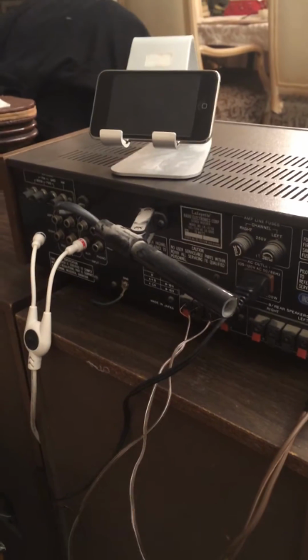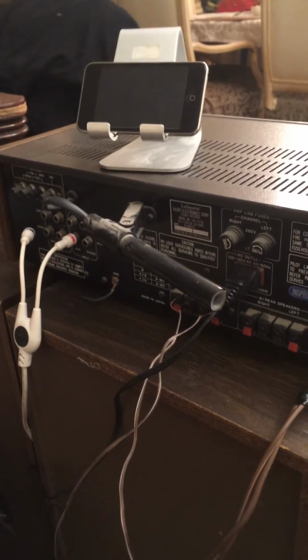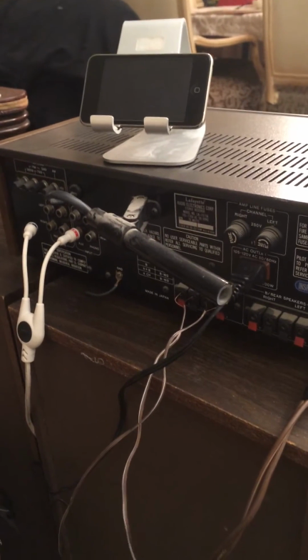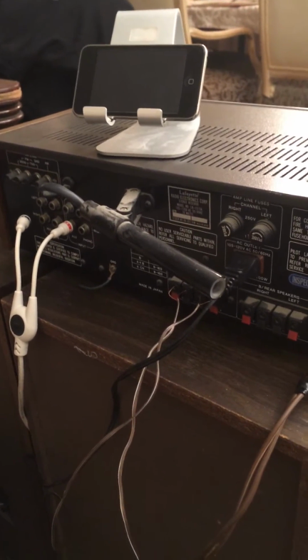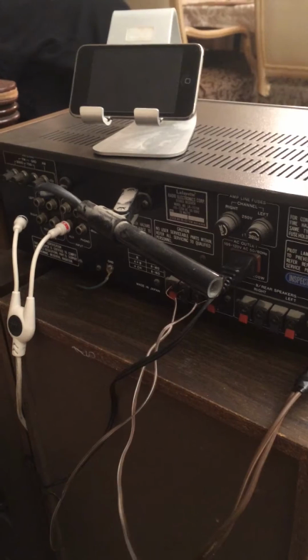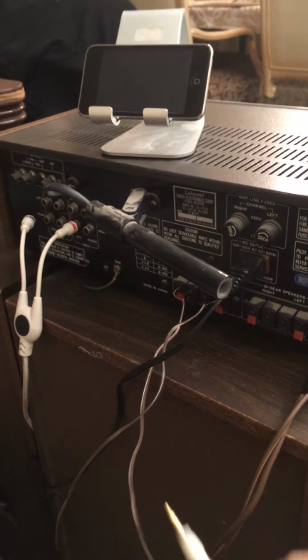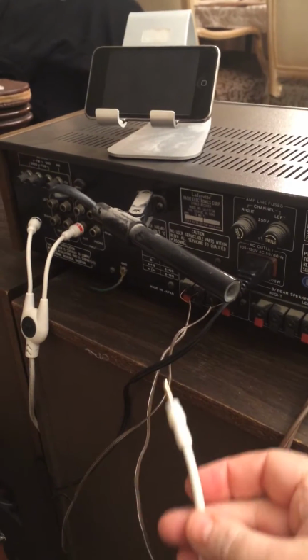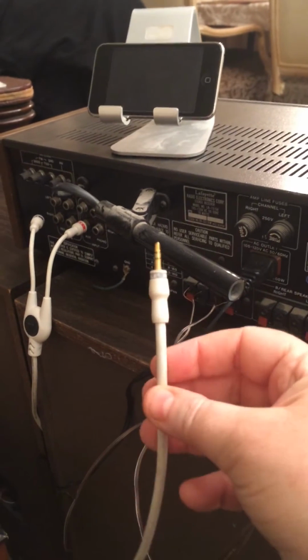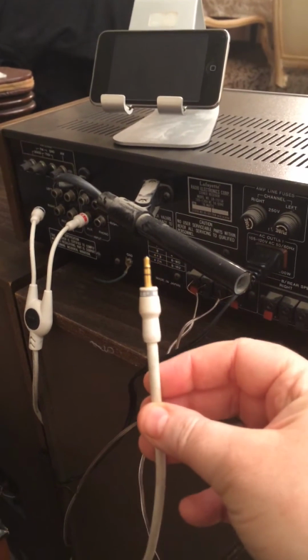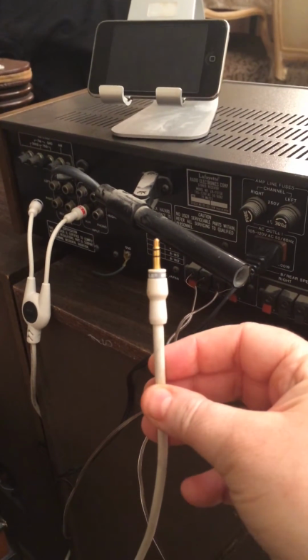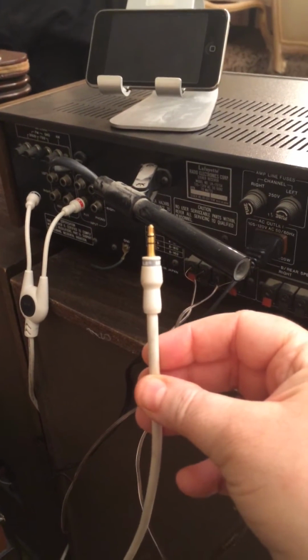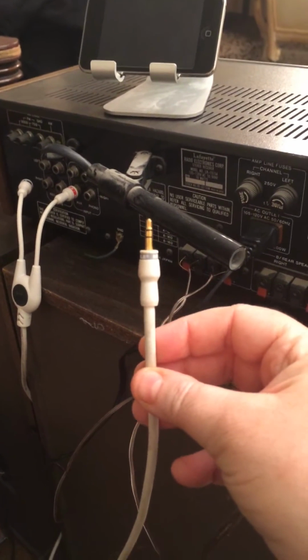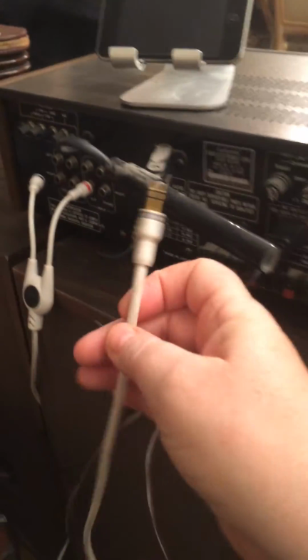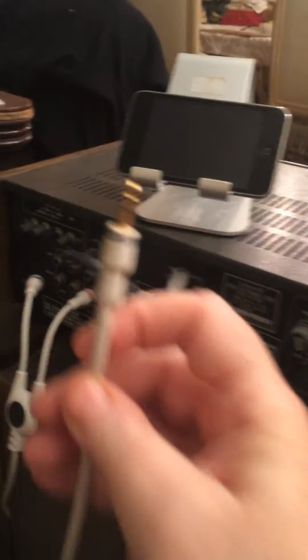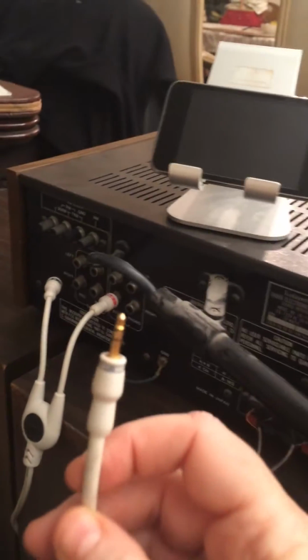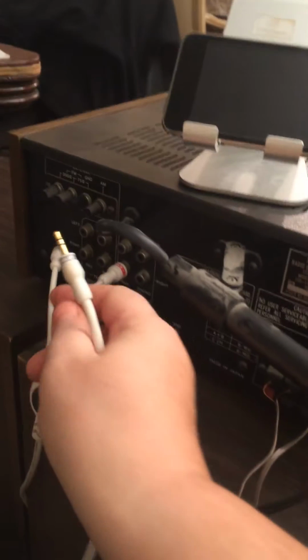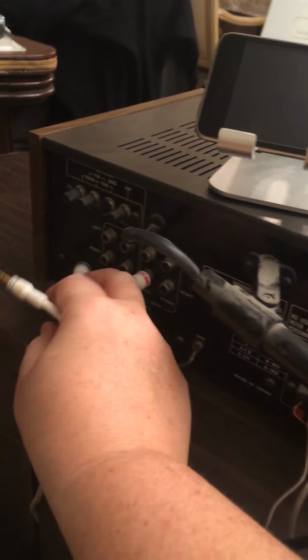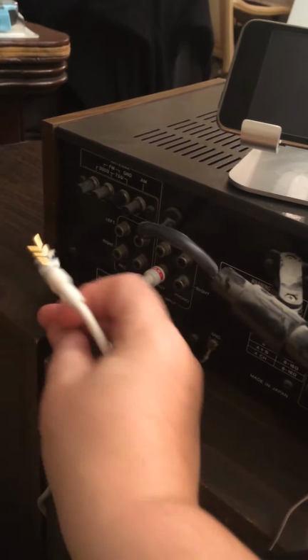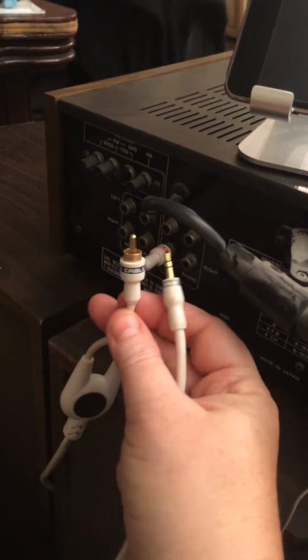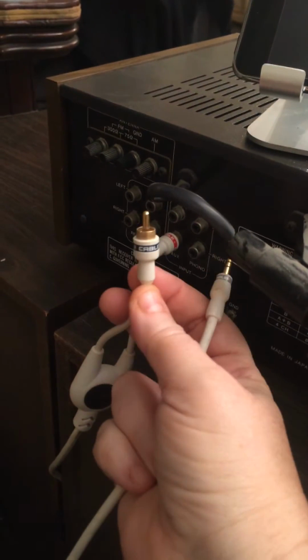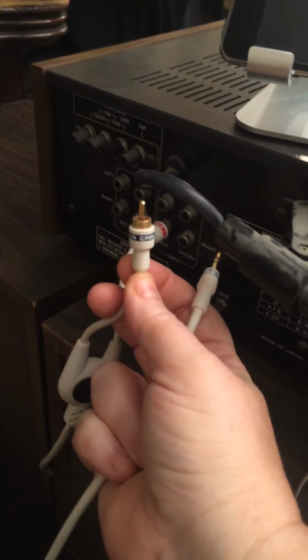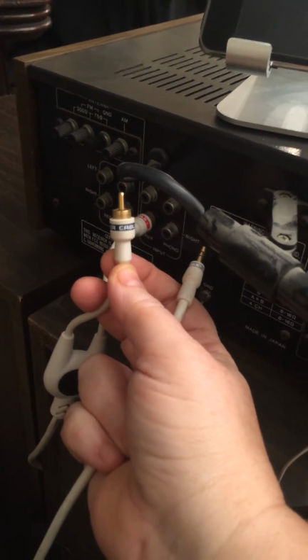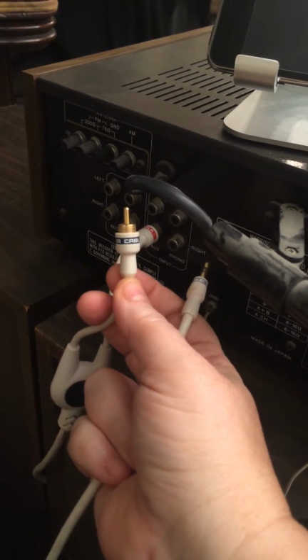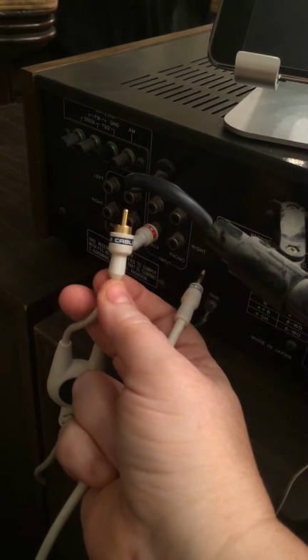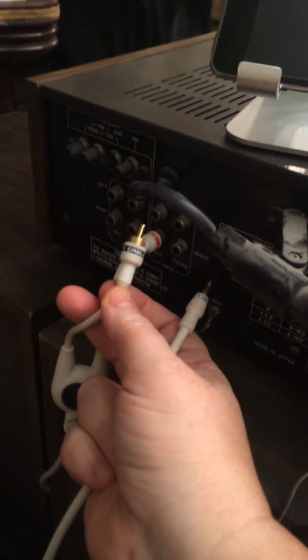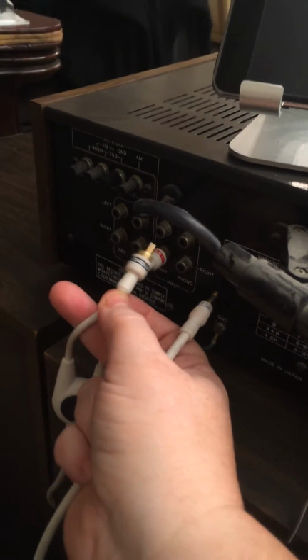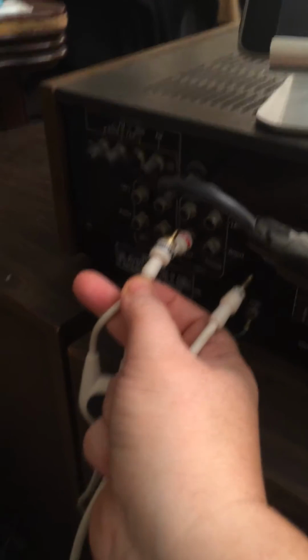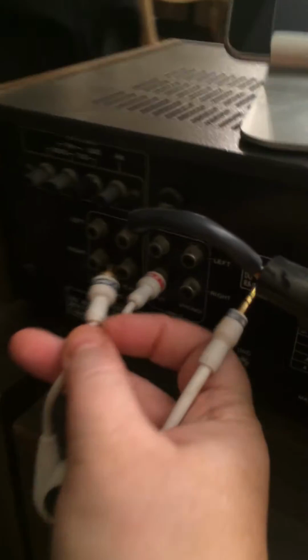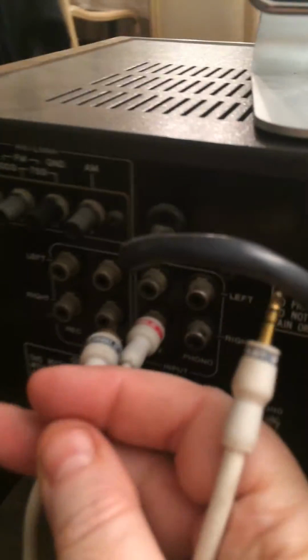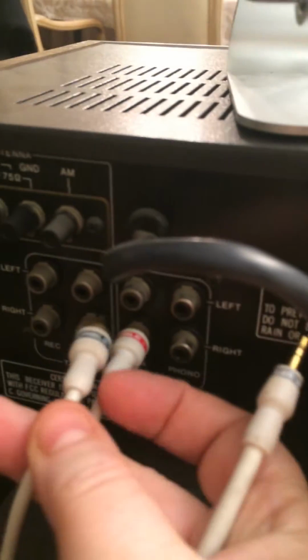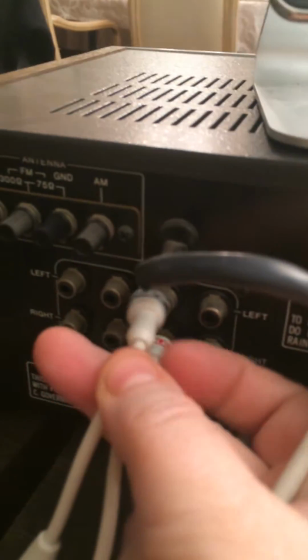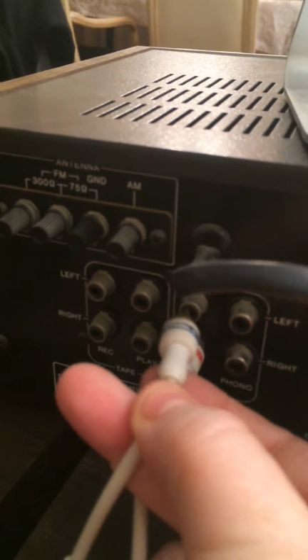The only thing that you're going to need to set this up is one cable. This cable is called a monster cable. On one side it's an RCA which plugs into your iPod and on the other side it's one of these audio video cables that will plug into the auxiliary port that's right here.